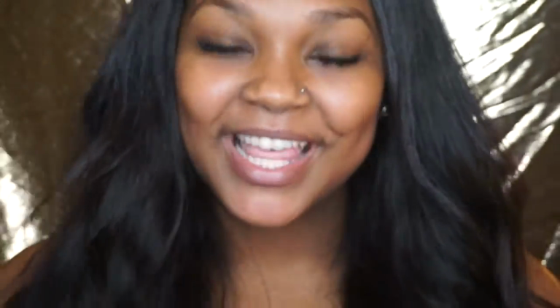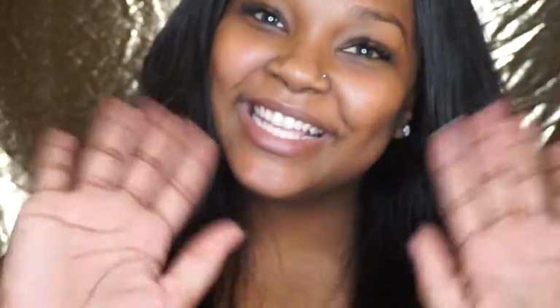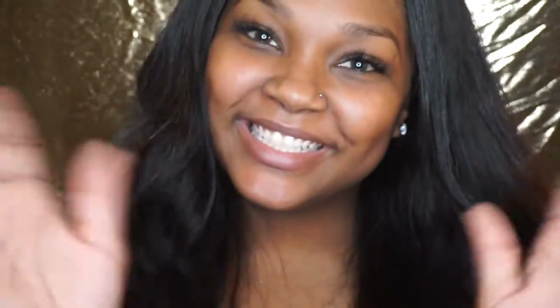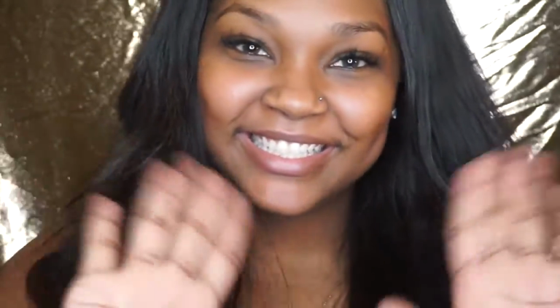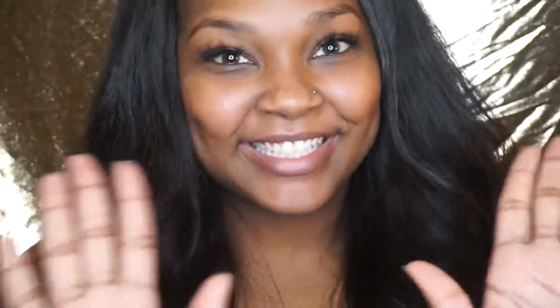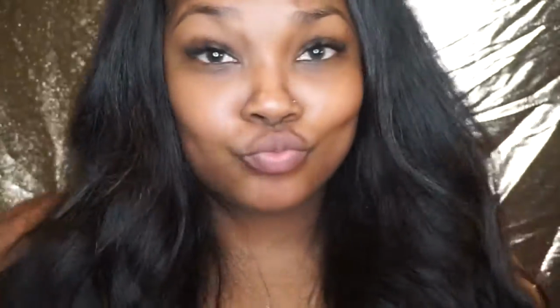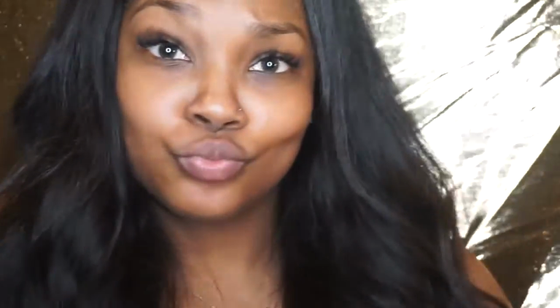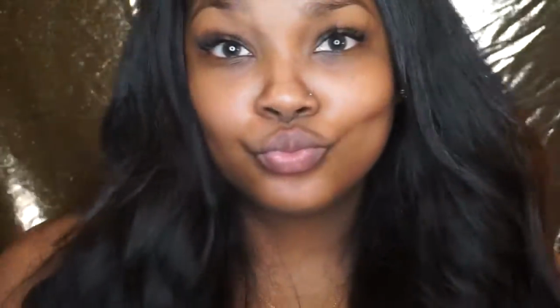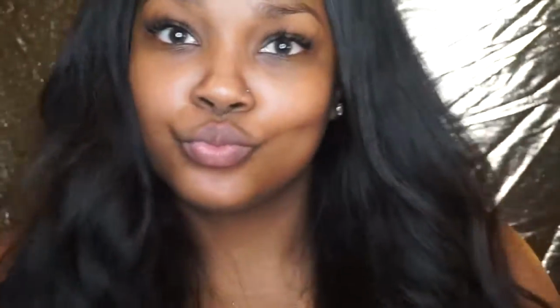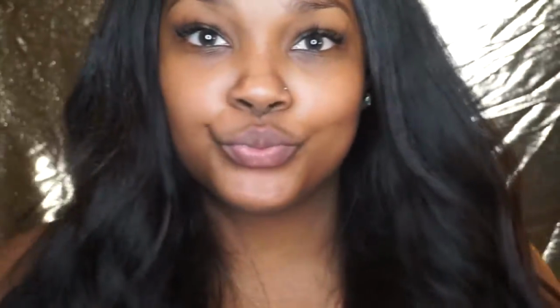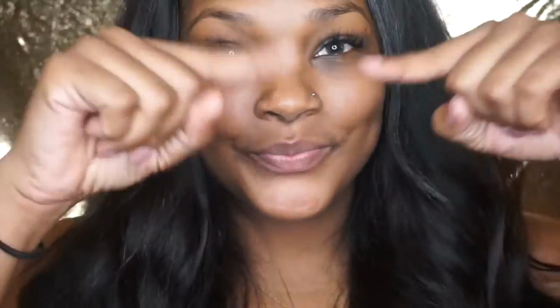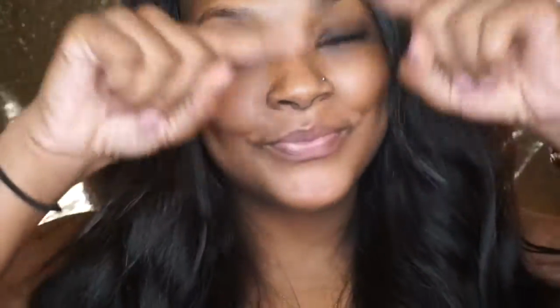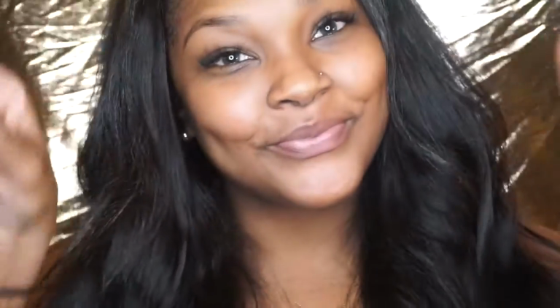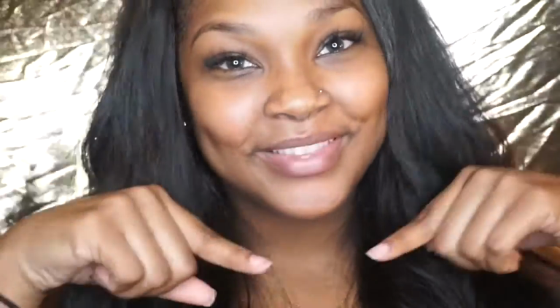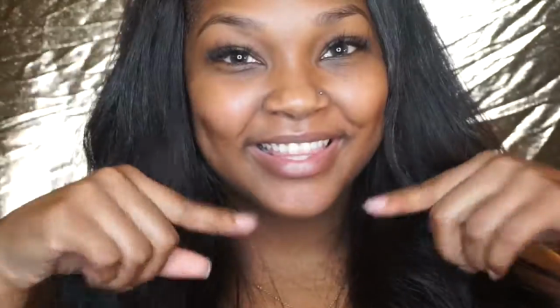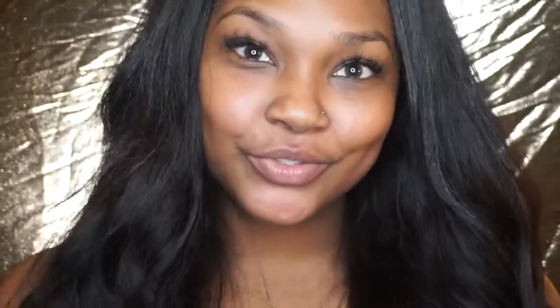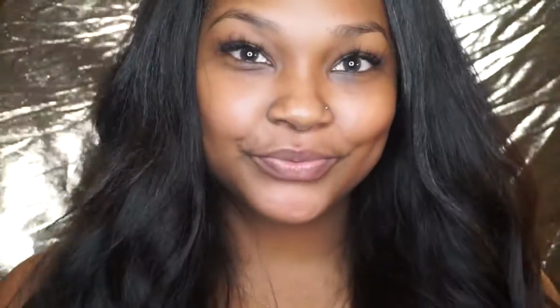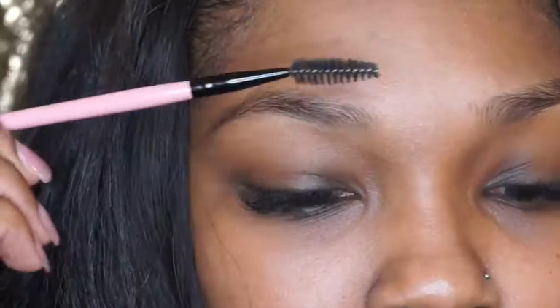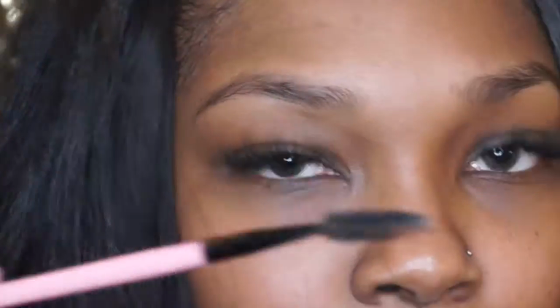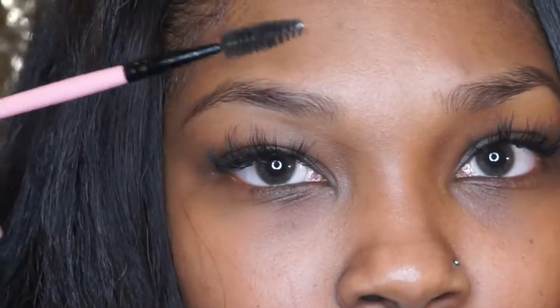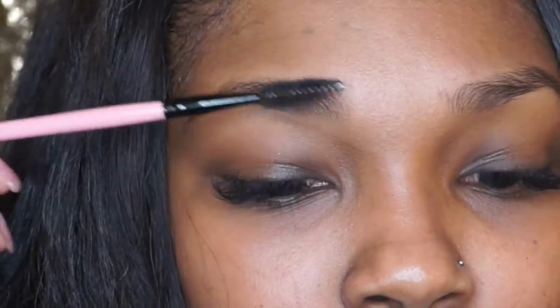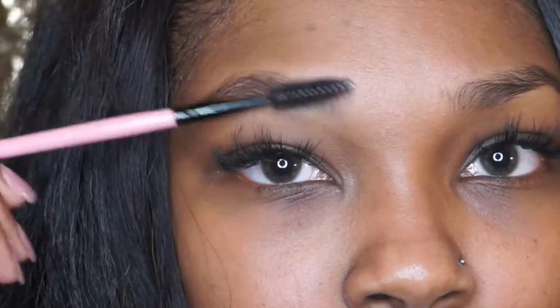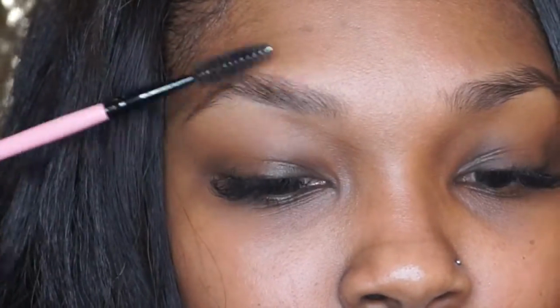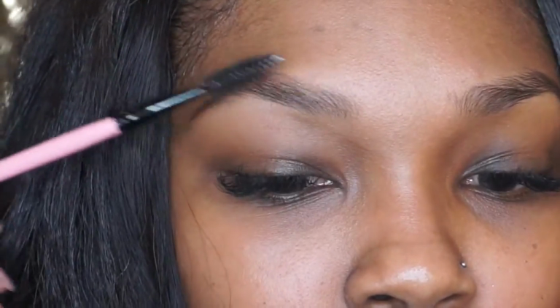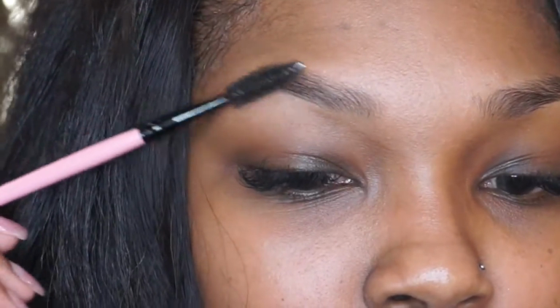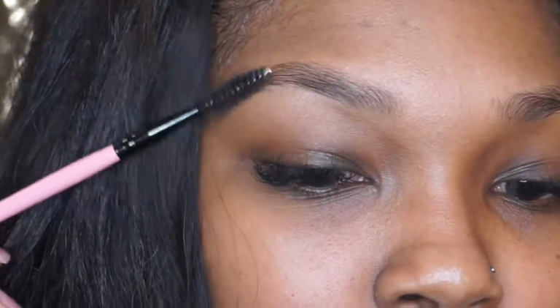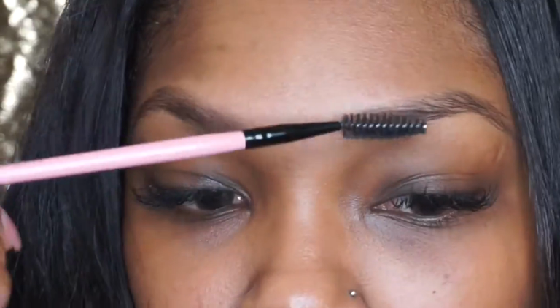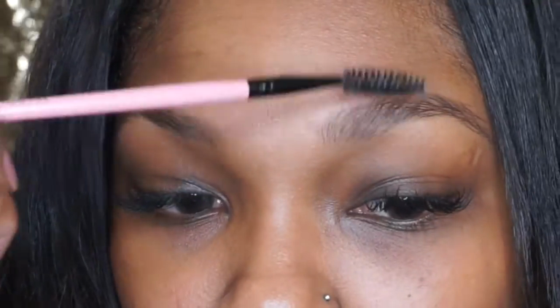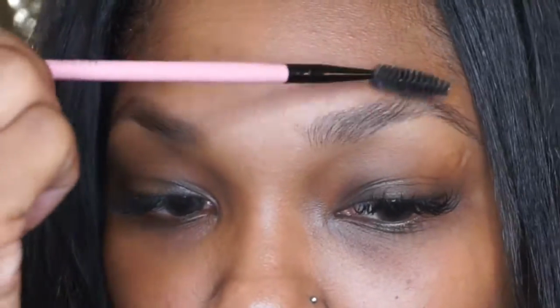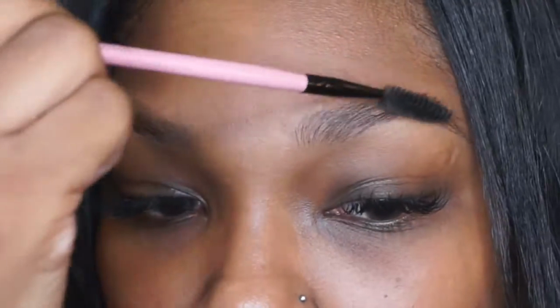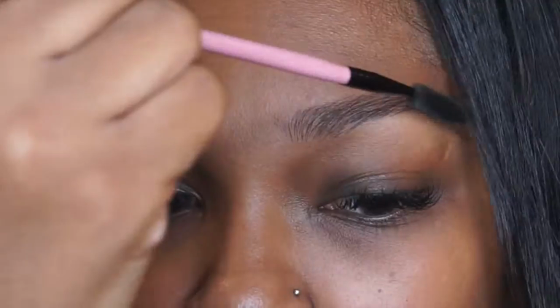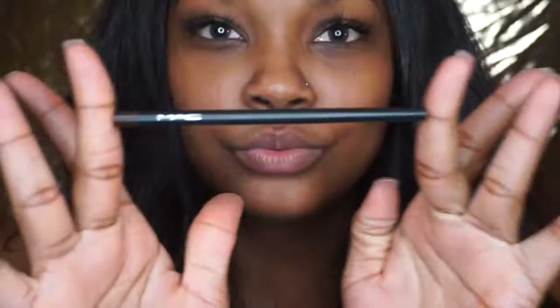Hey dolls, welcome back! Today's tutorial is going to be a glittery eye with a glossy lip. We're going to first start off with our eyebrows — we're just going to comb them through with a clean spoolie.